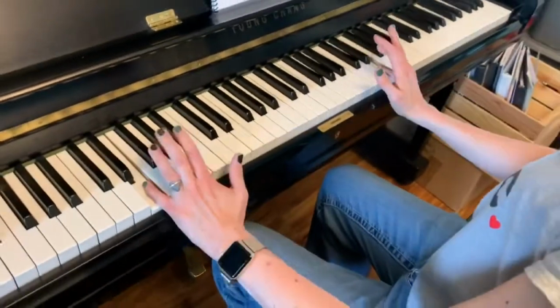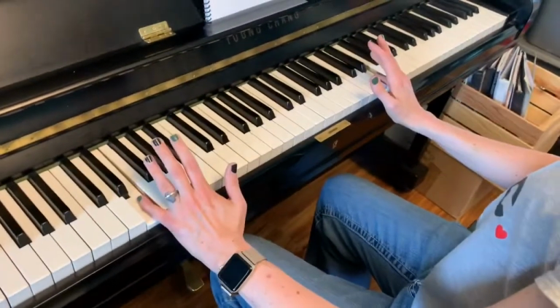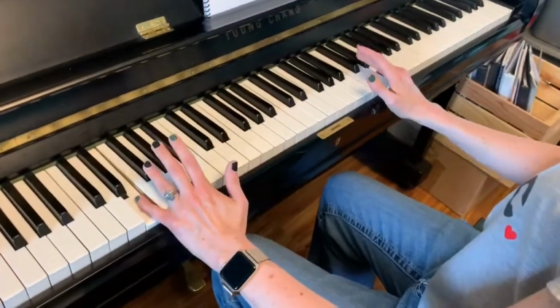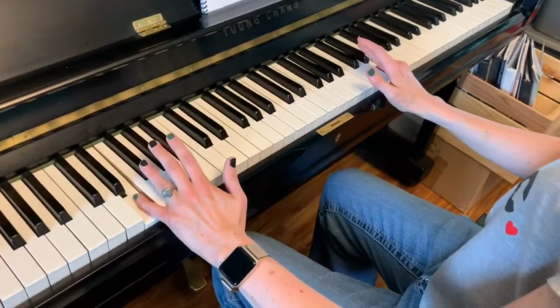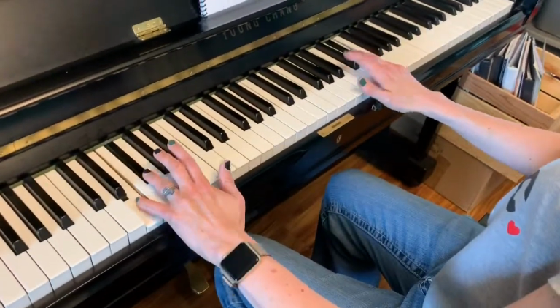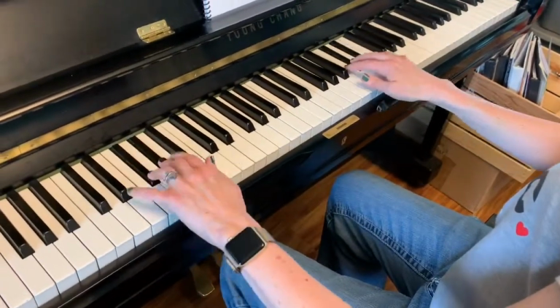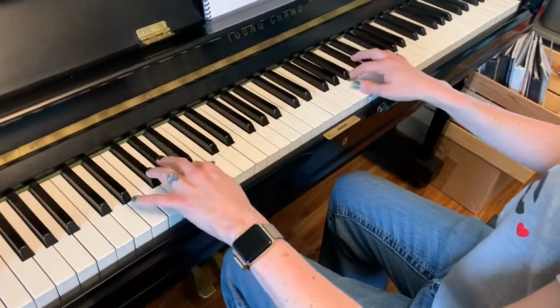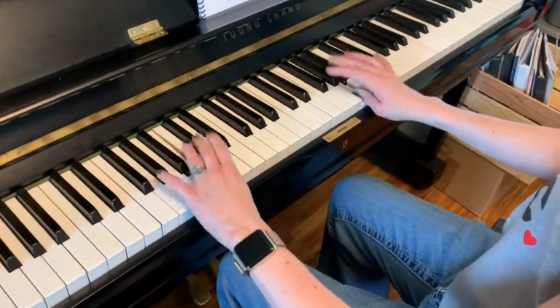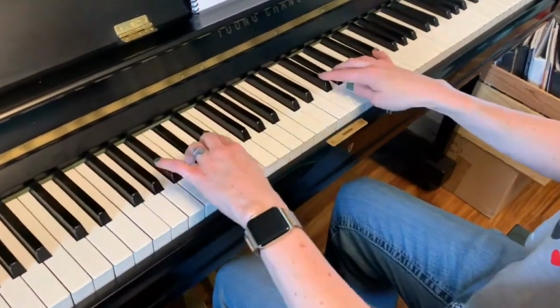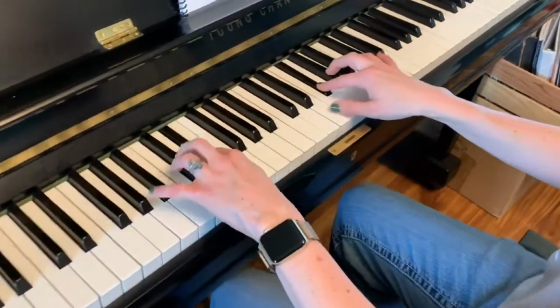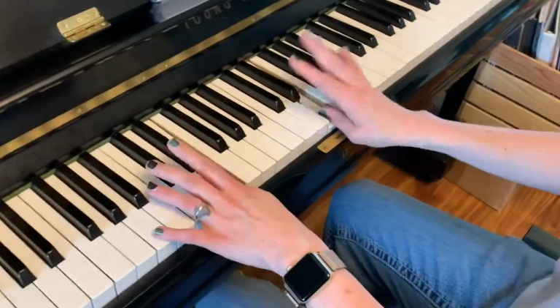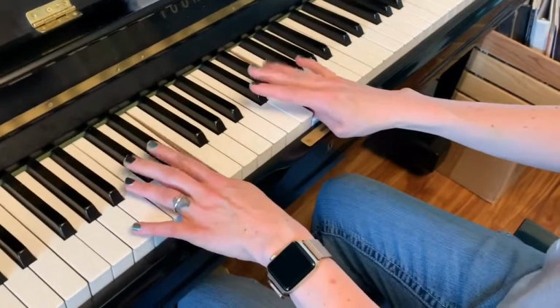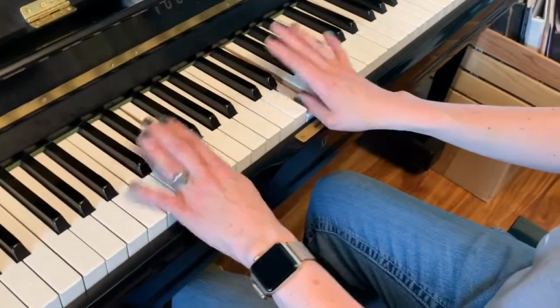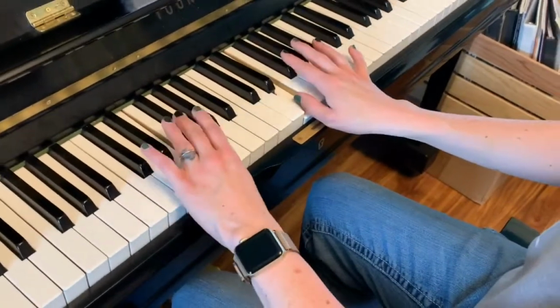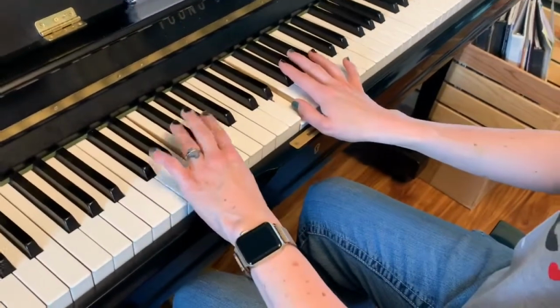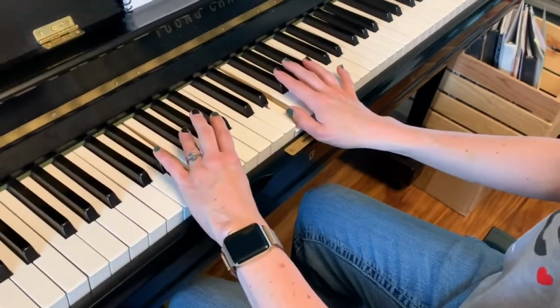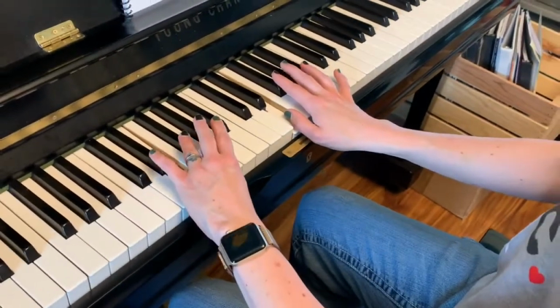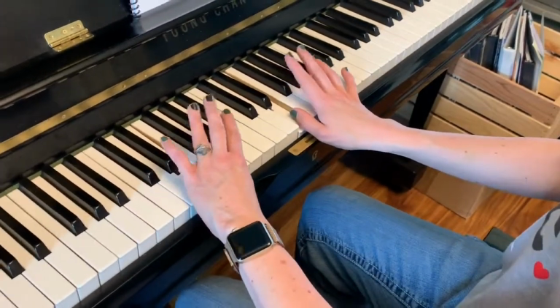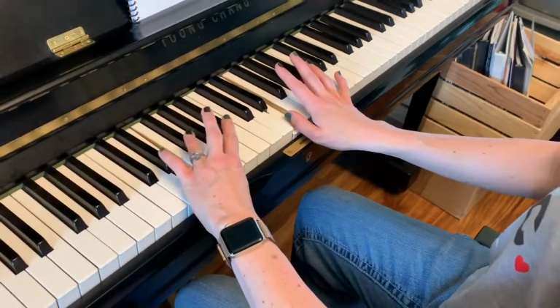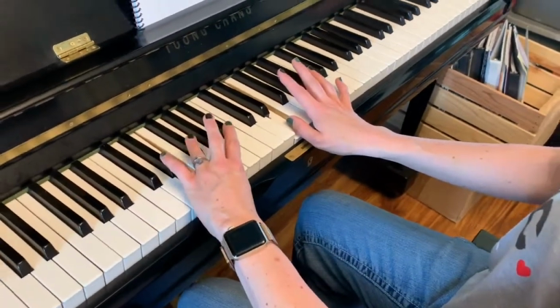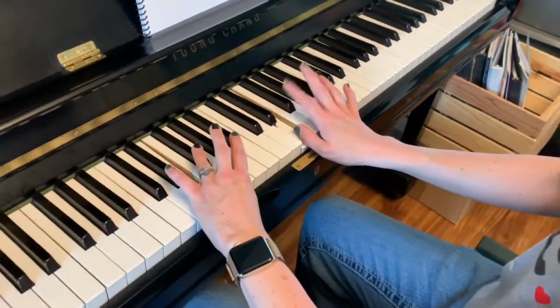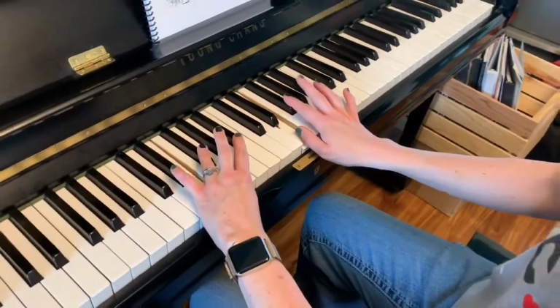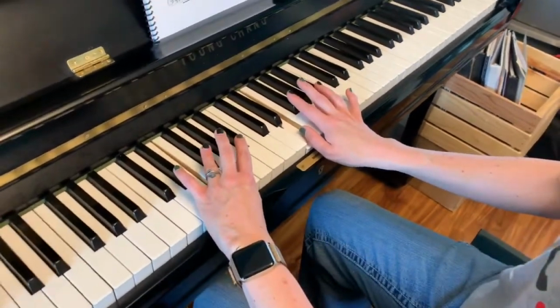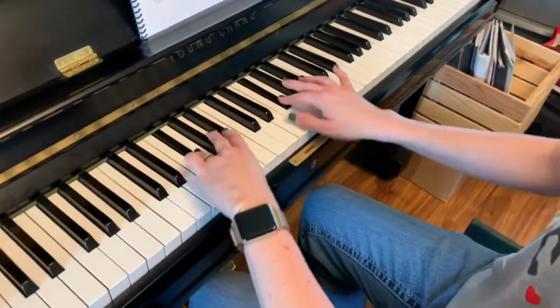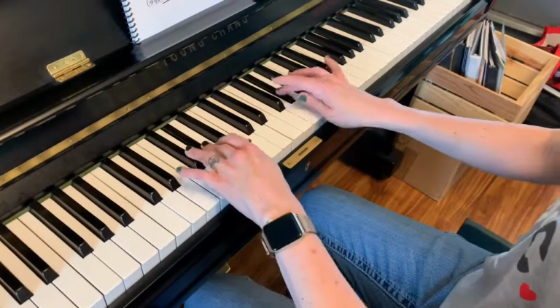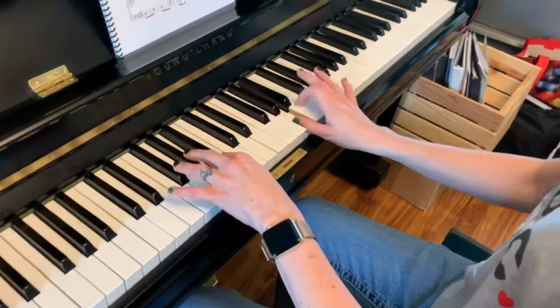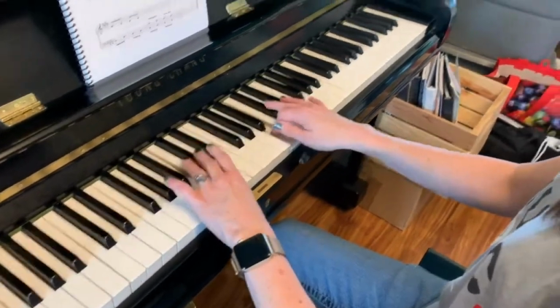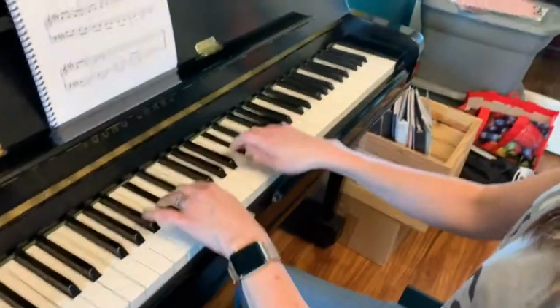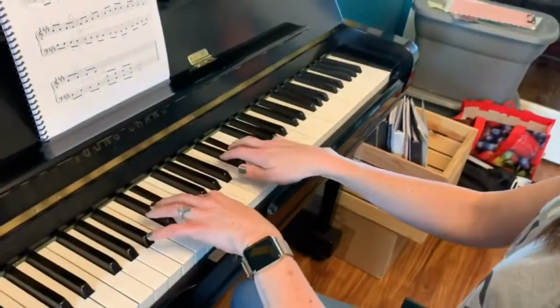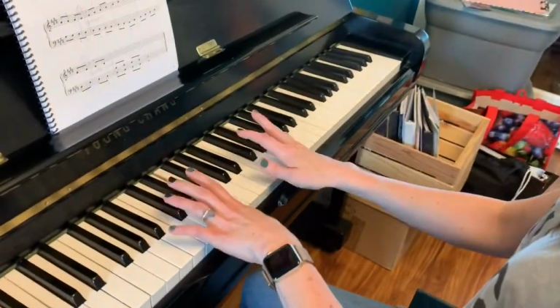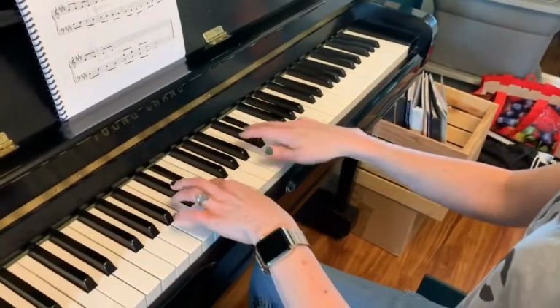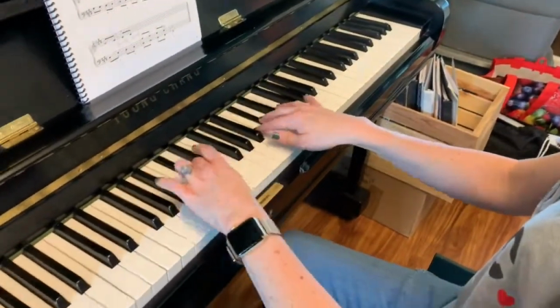And then we're going to go back inward and parallel up. More right here, two right here. And down.